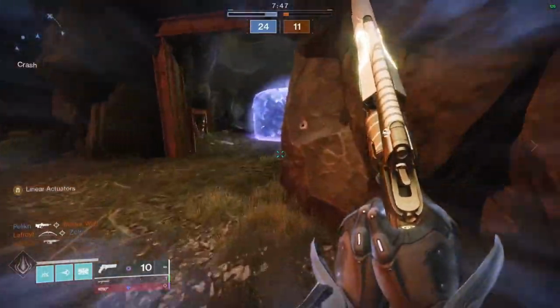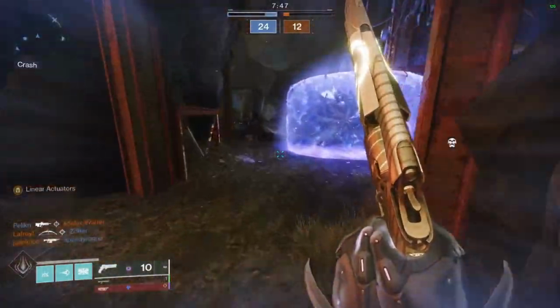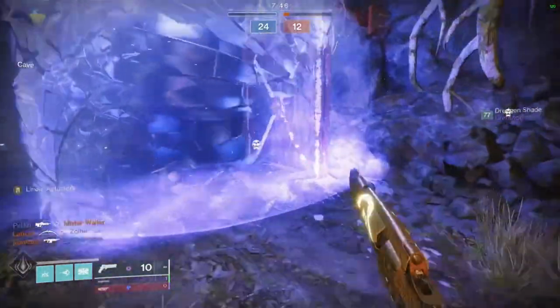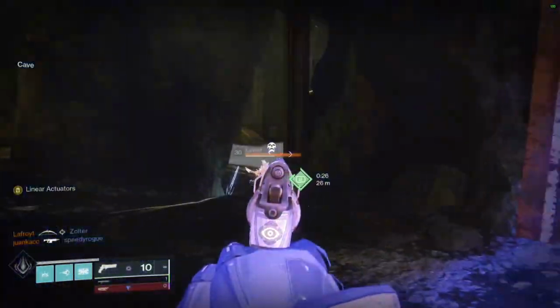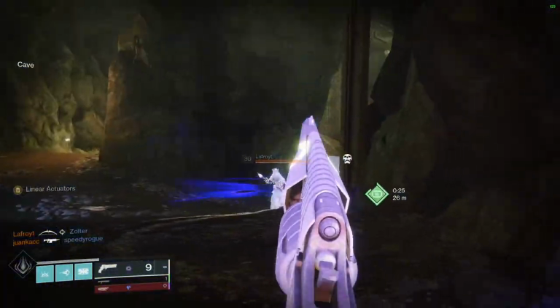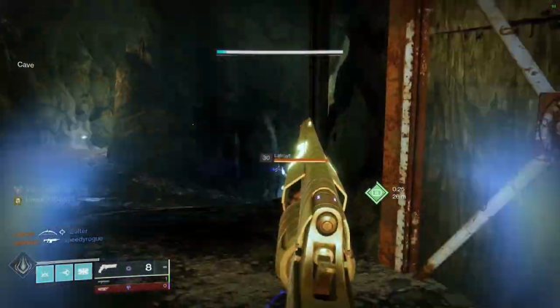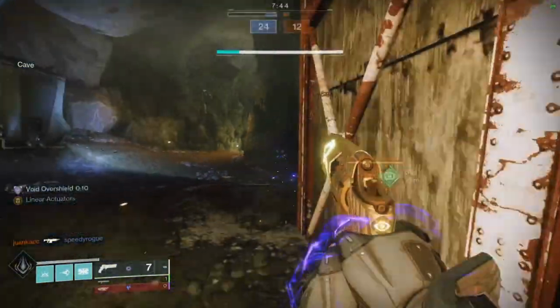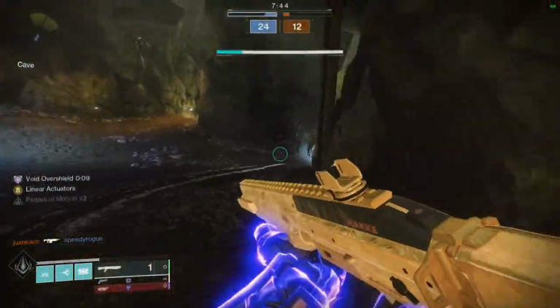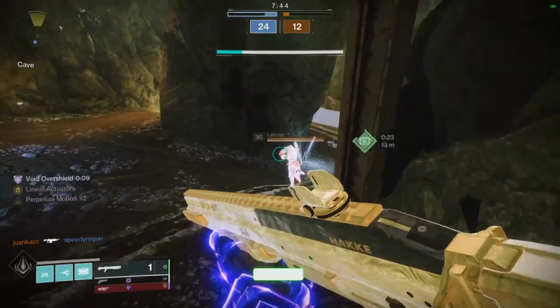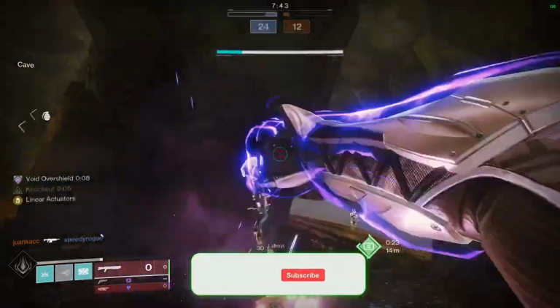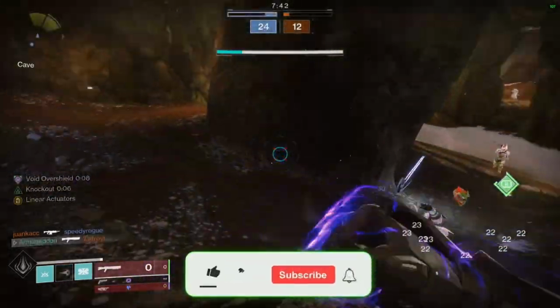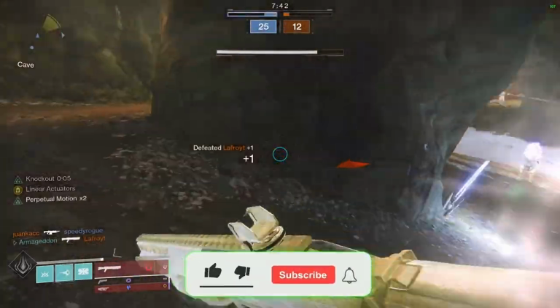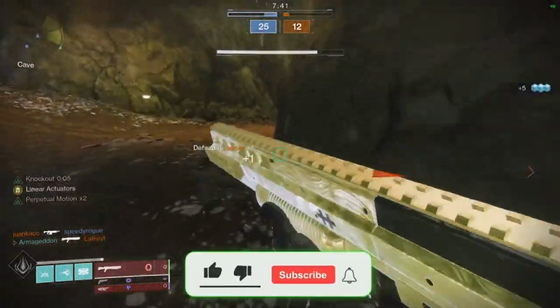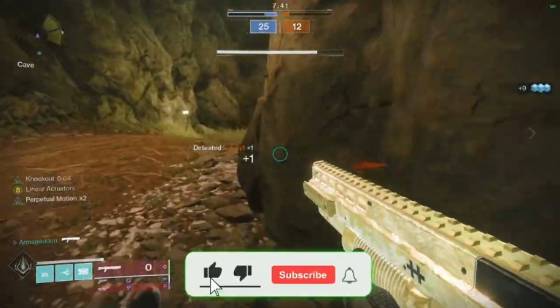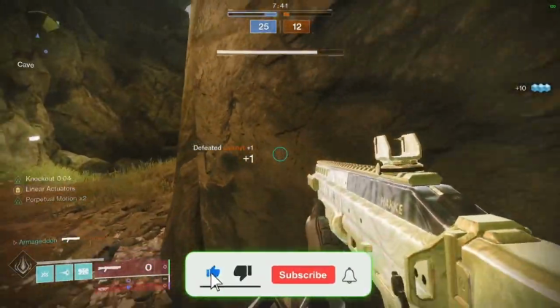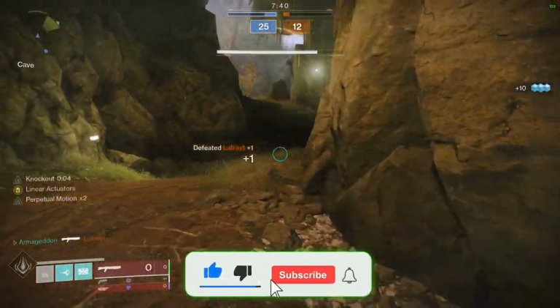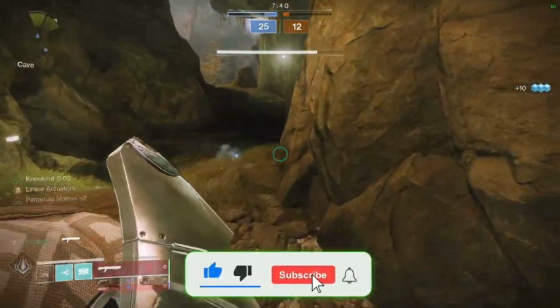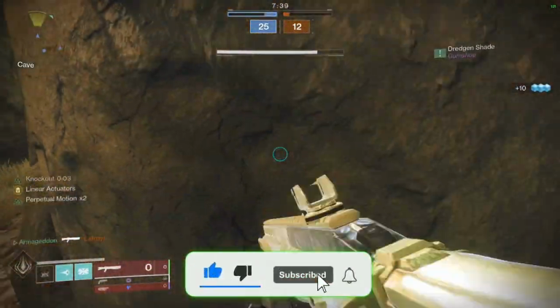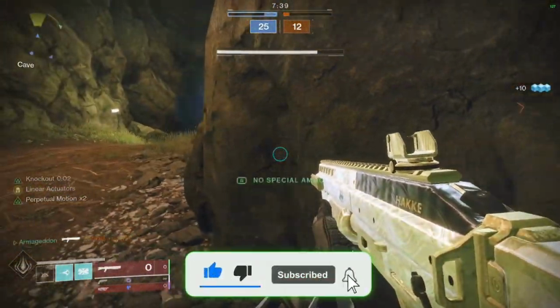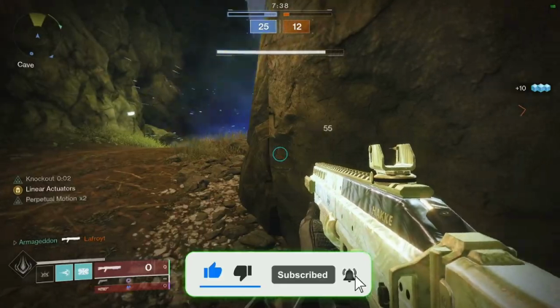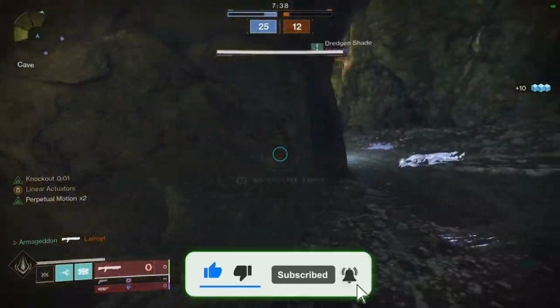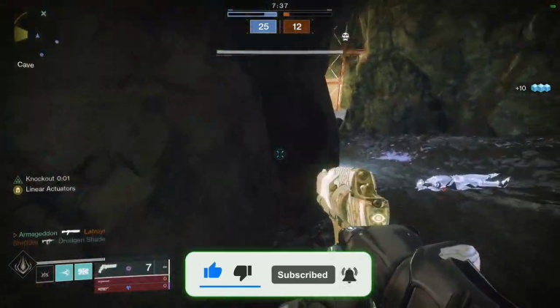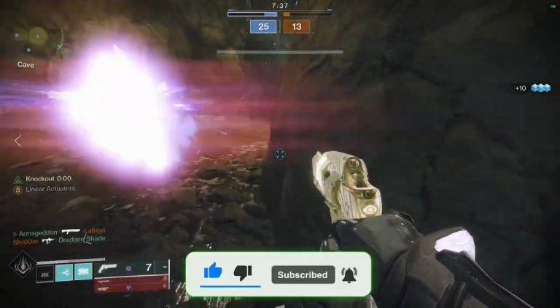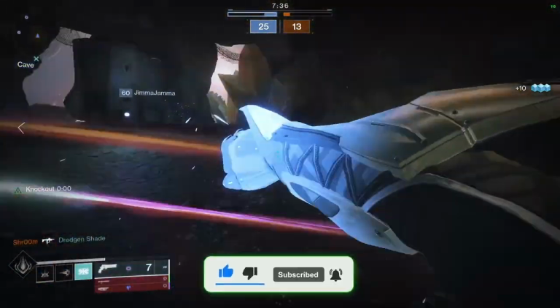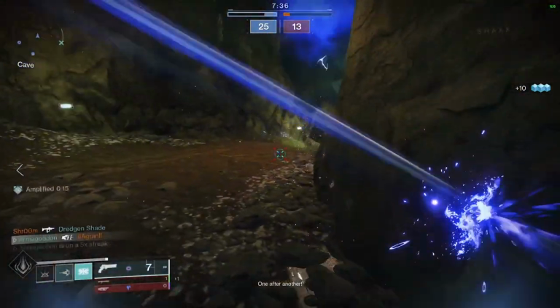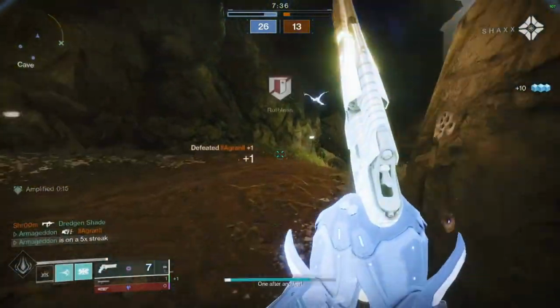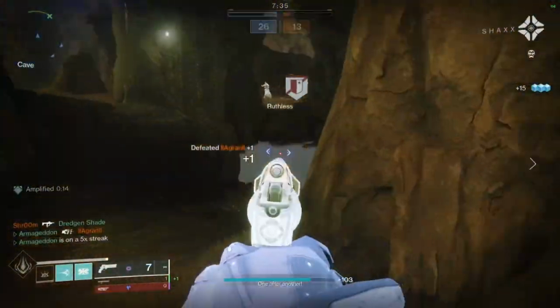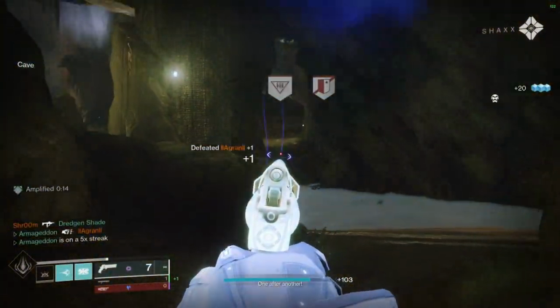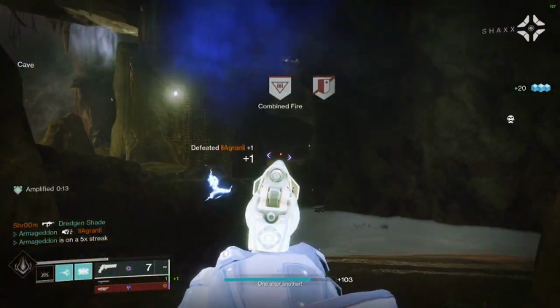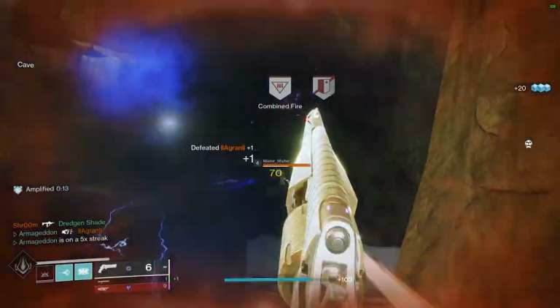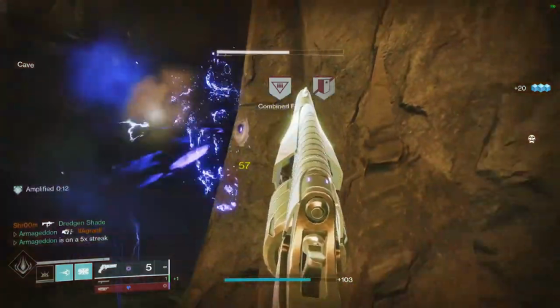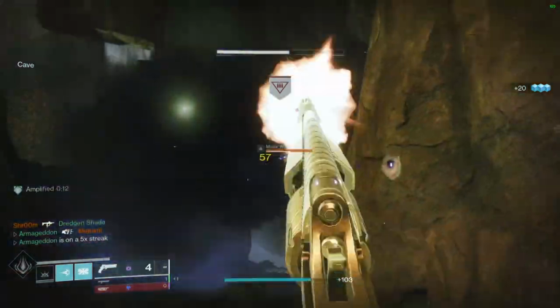So what I'm going to do today is peel back the curtain to break down the most common and effective movement patterns of pro hand cannon players into easy, digestible weapon drills that you can start practicing and implementing in your game right away.